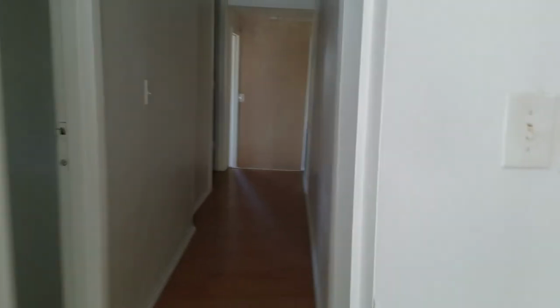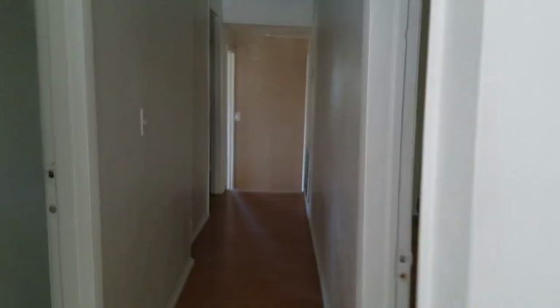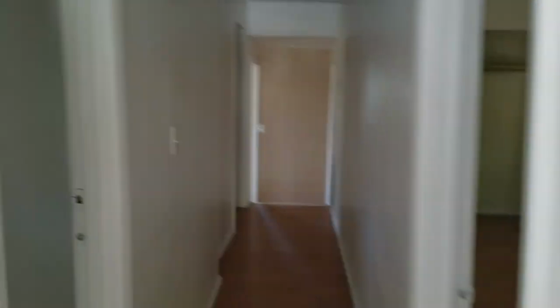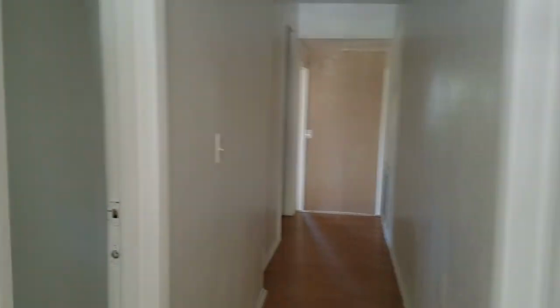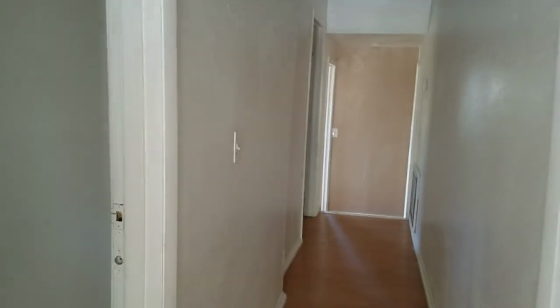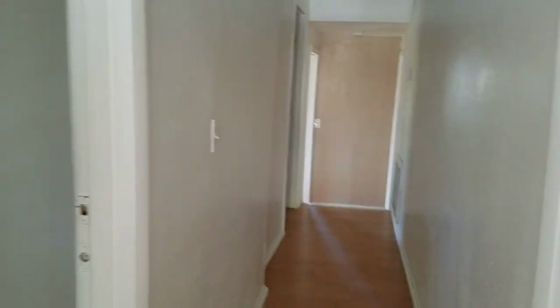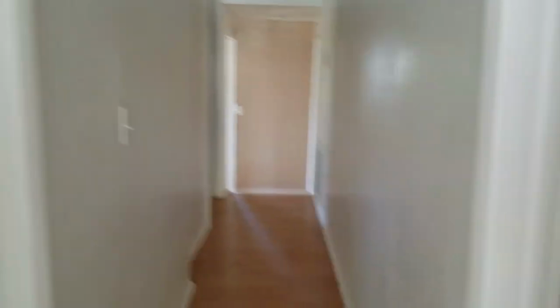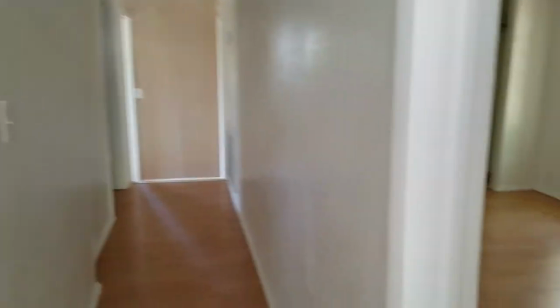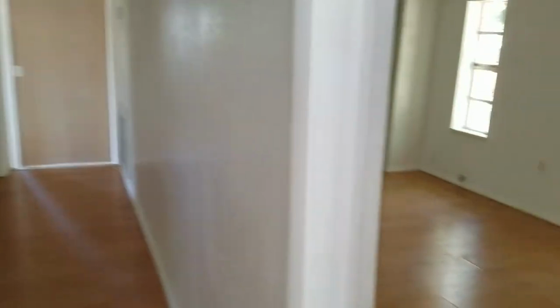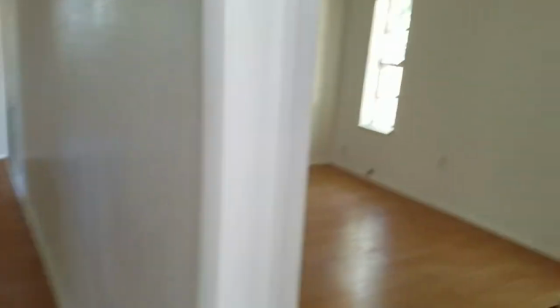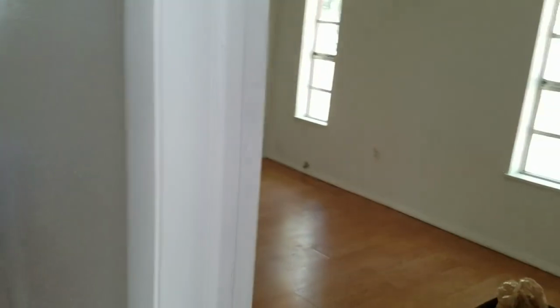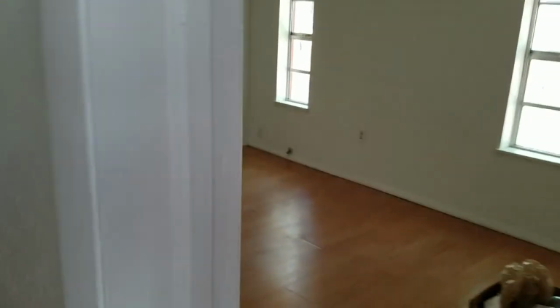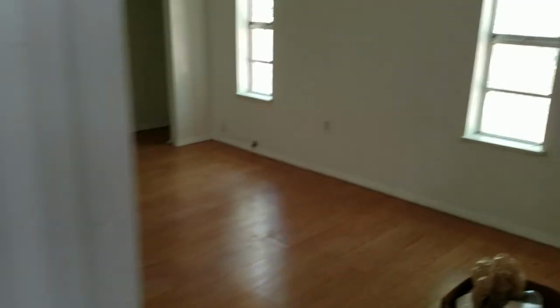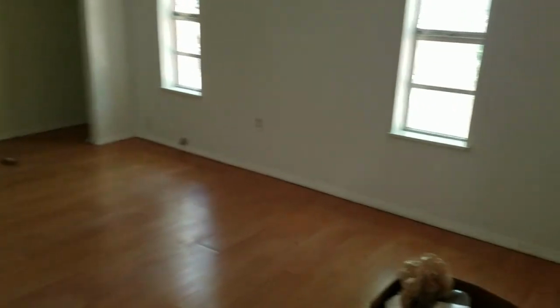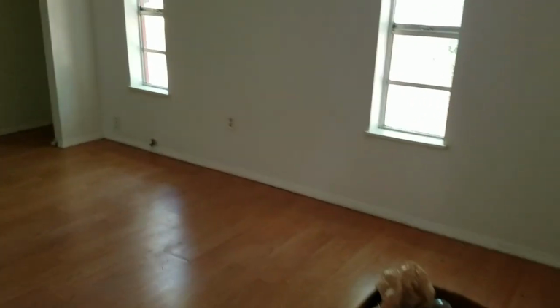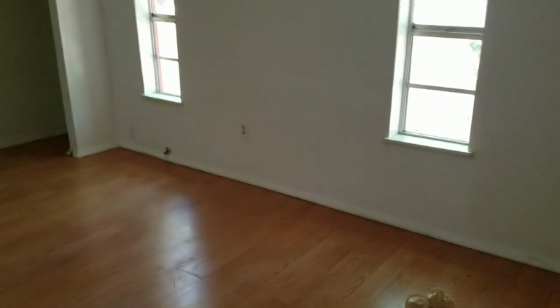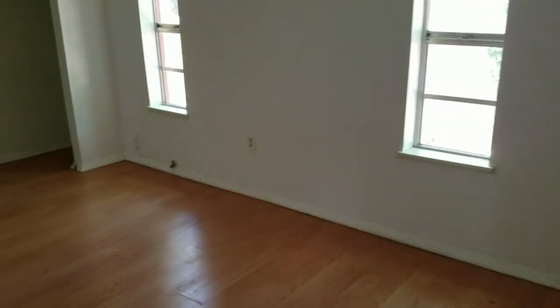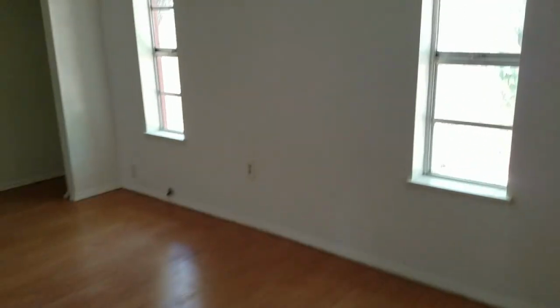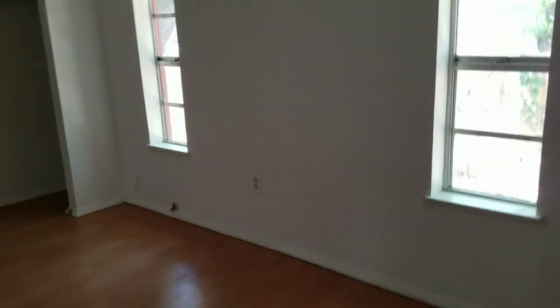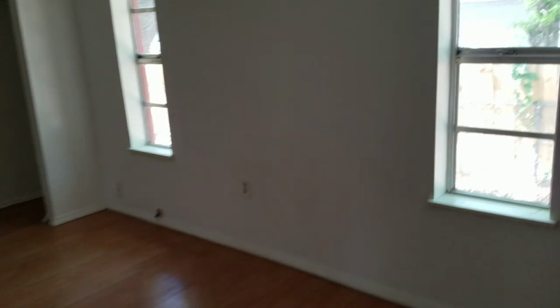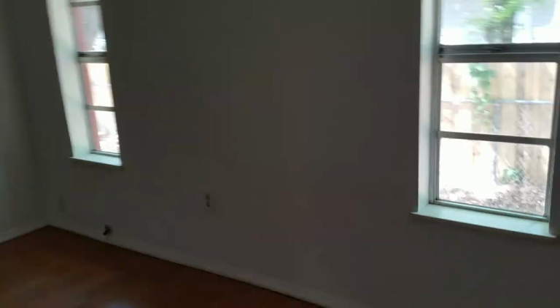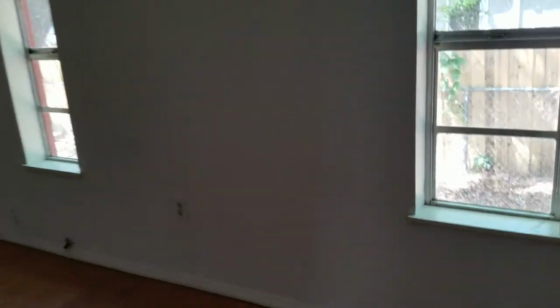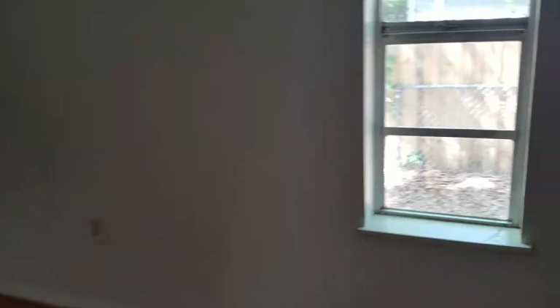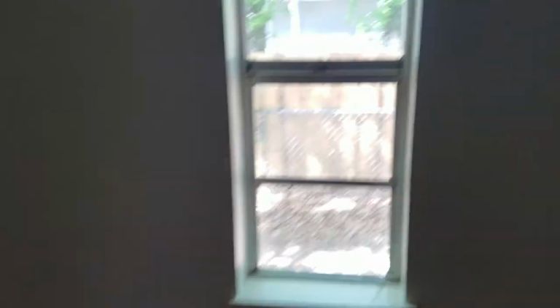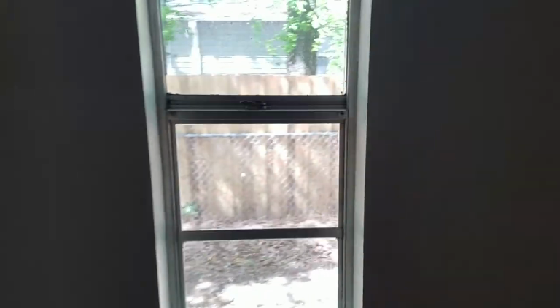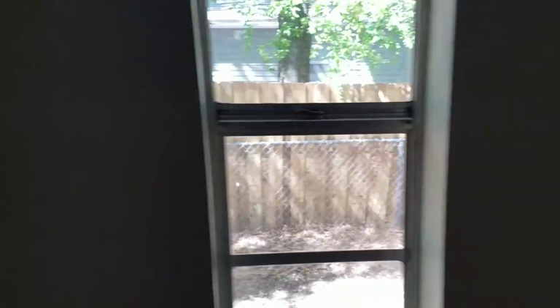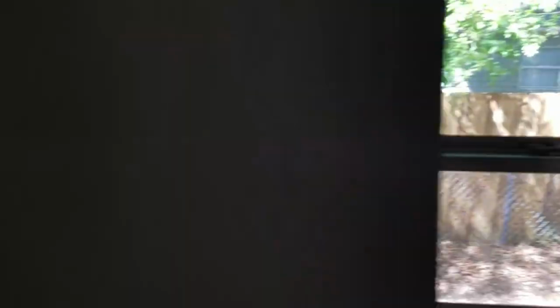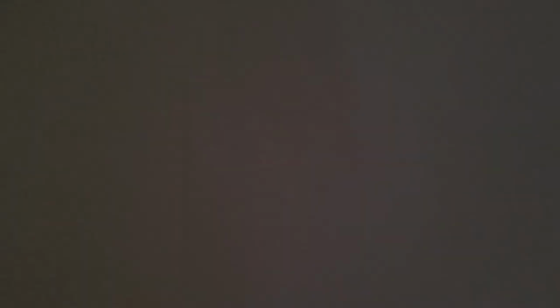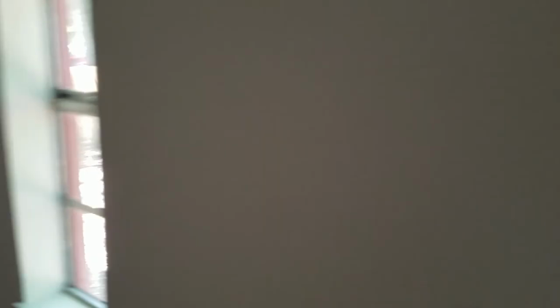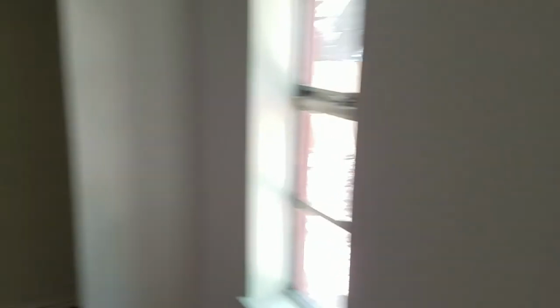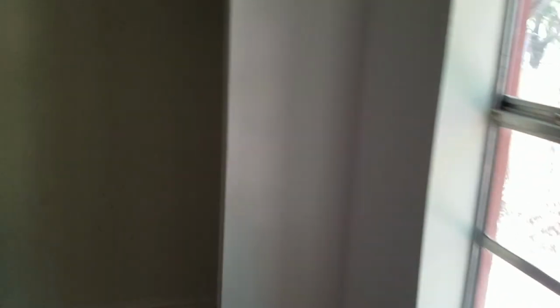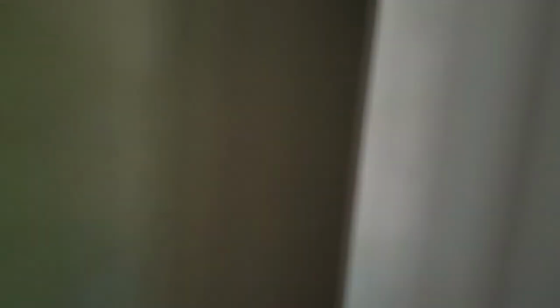Bedroom number one is actually pretty large, with two little windows. These are old aluminum windows, but they're not broken.